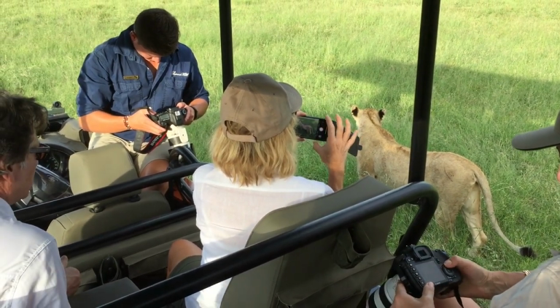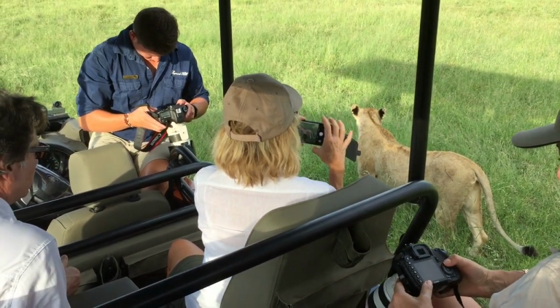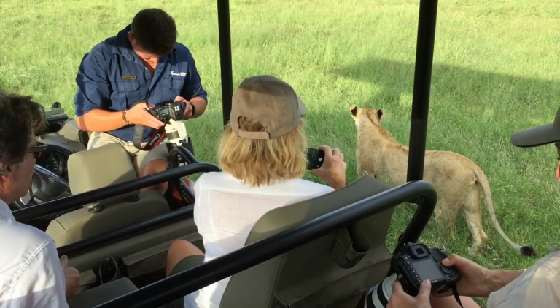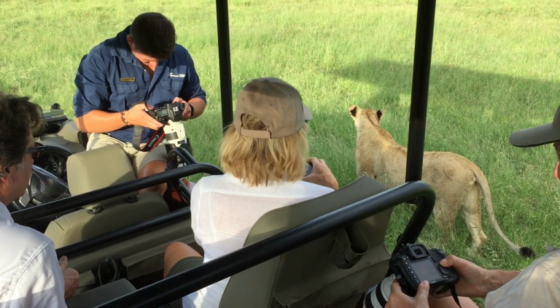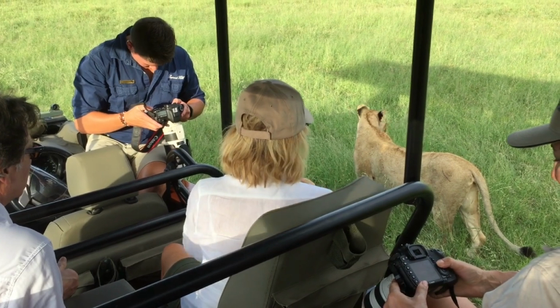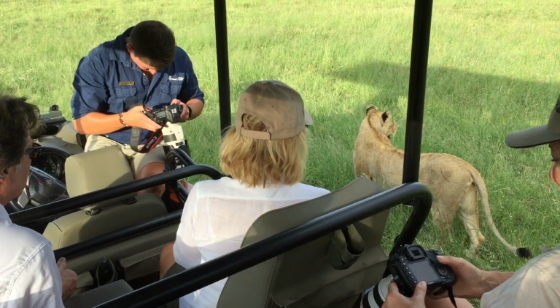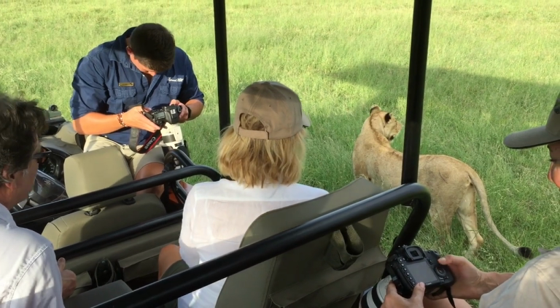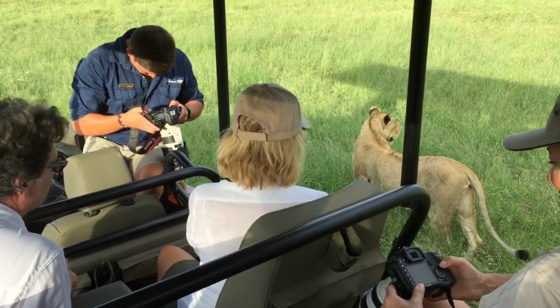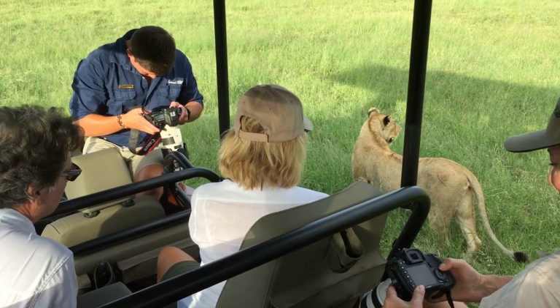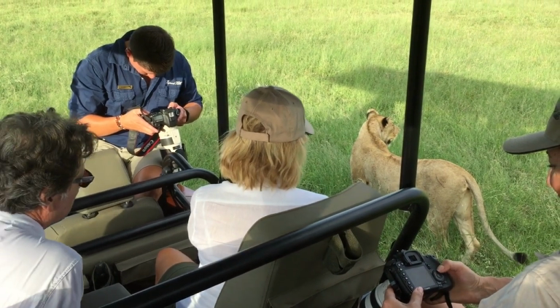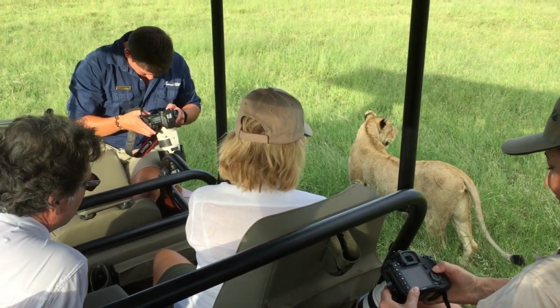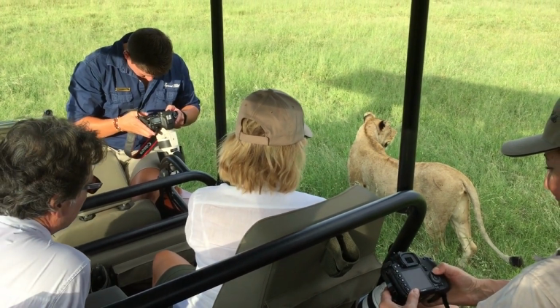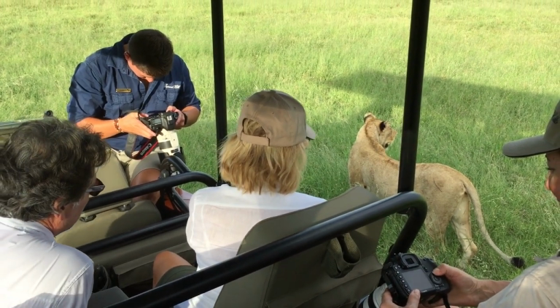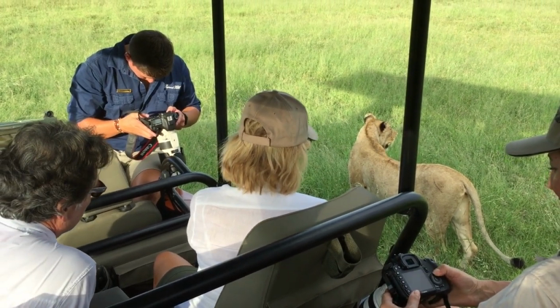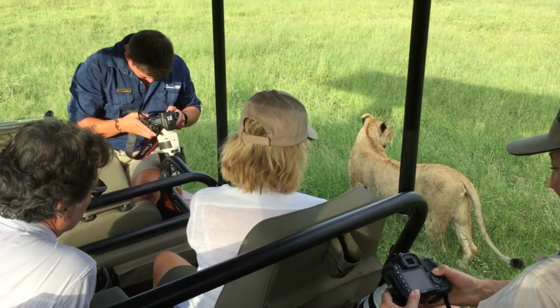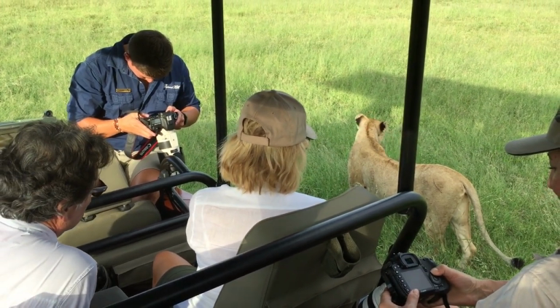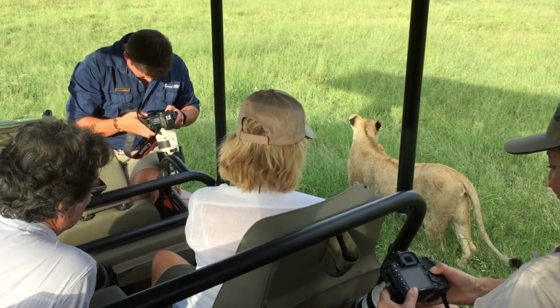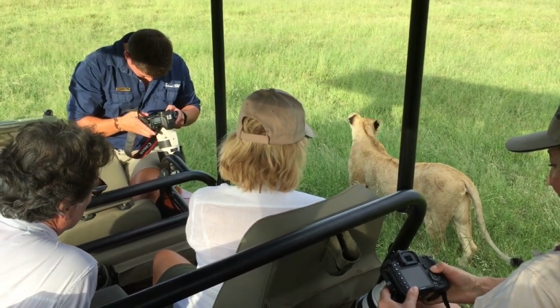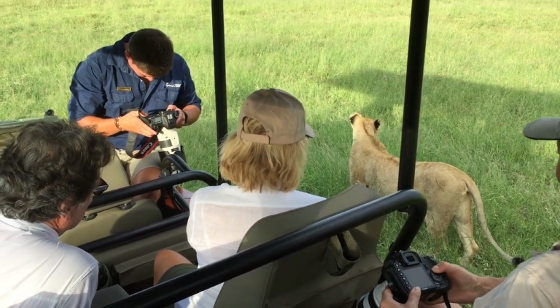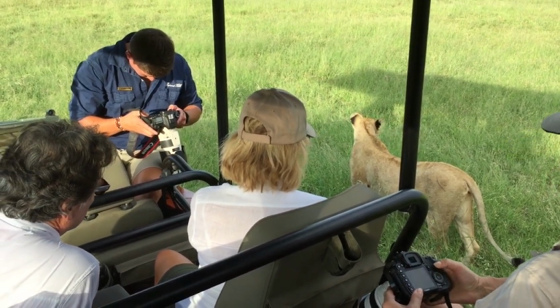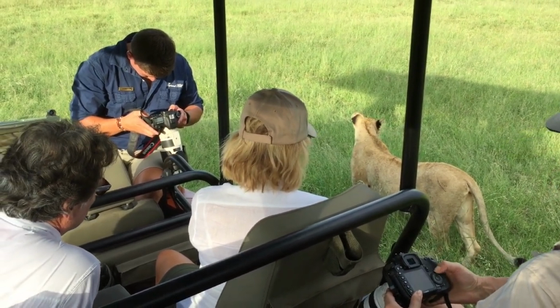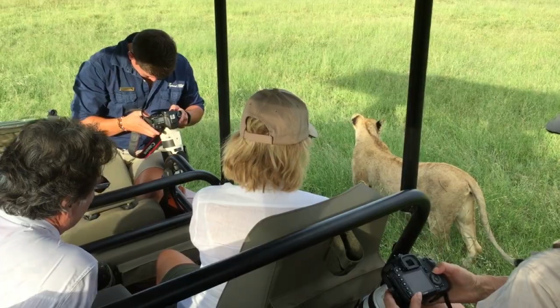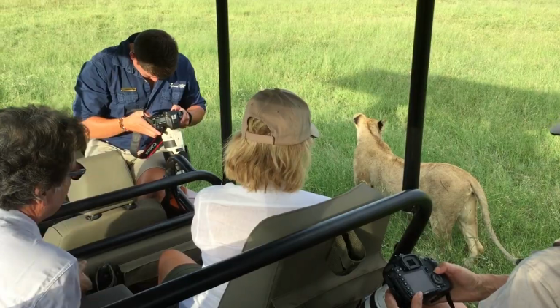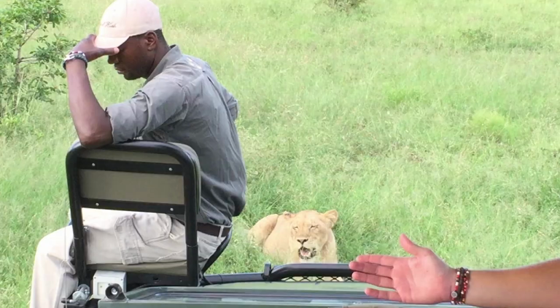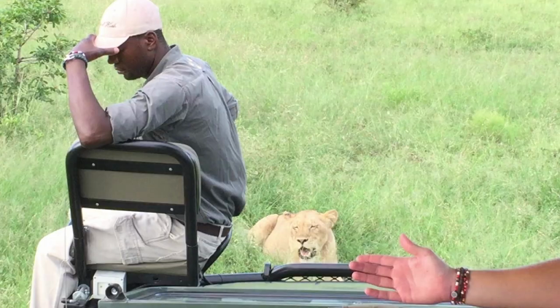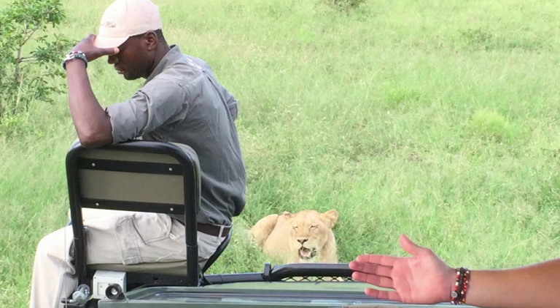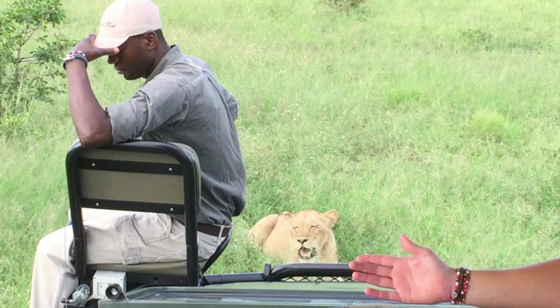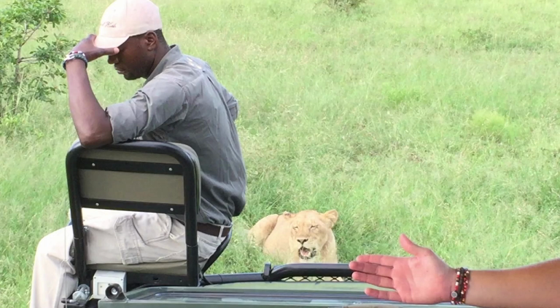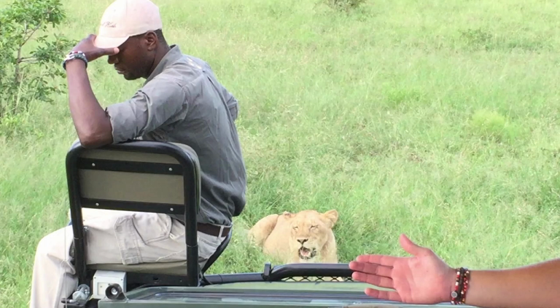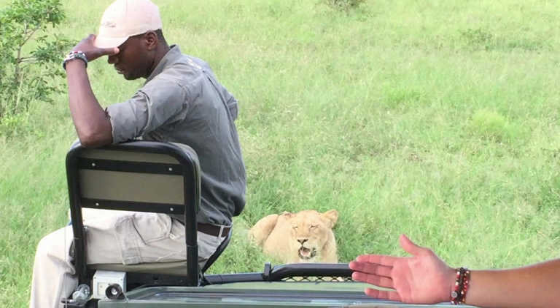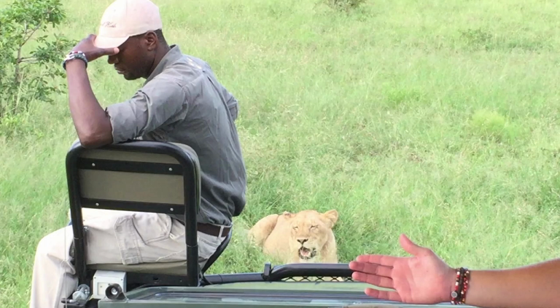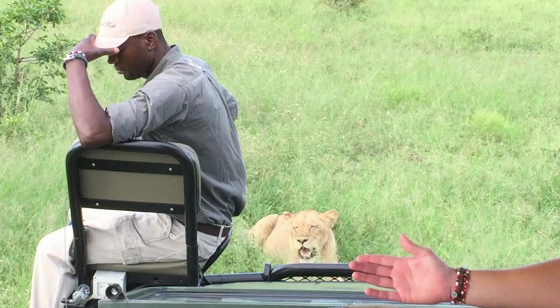Nevertheless, being this close to an apex predator can be very intimidating. Even more intimidating is the scenario we see this tracker in.